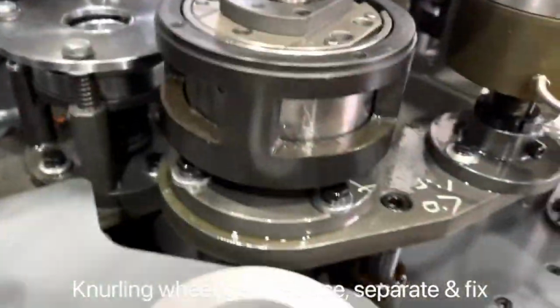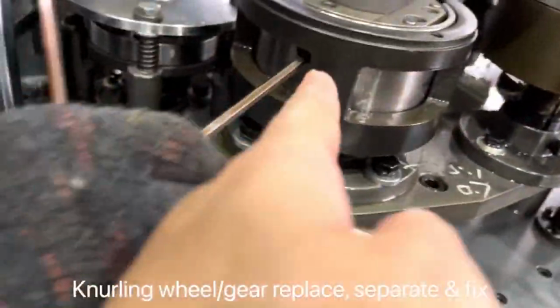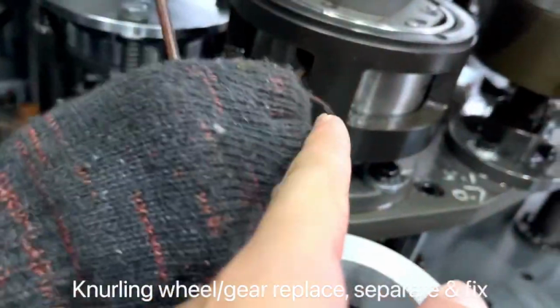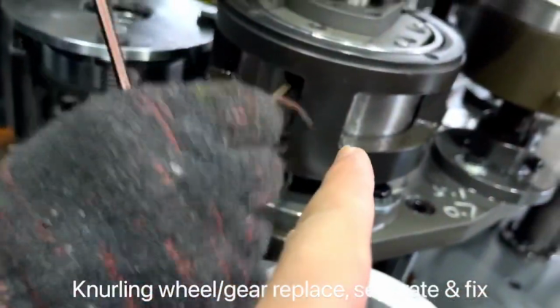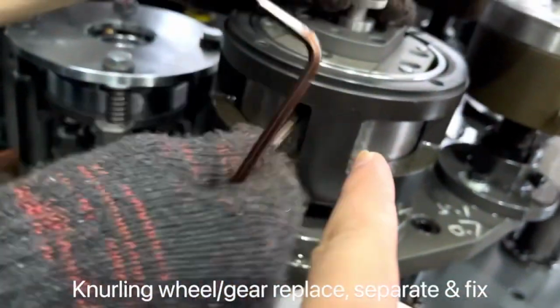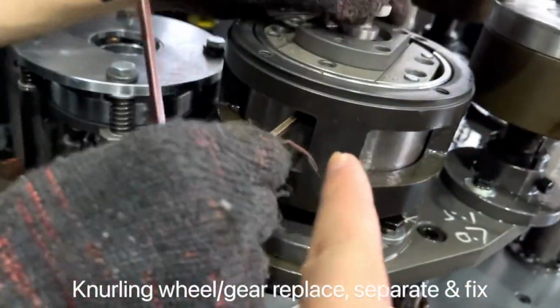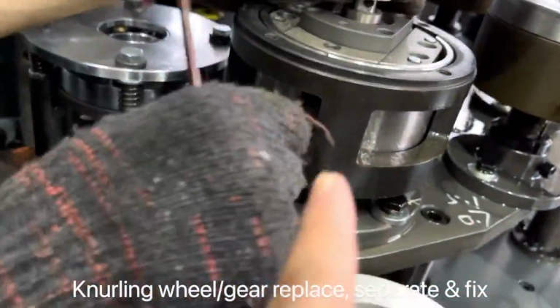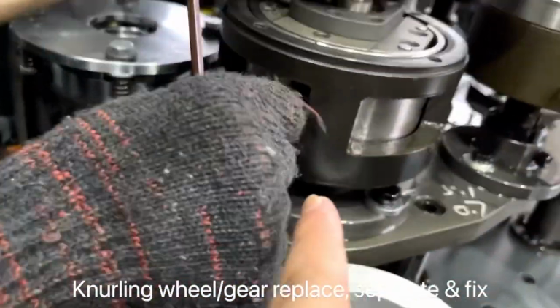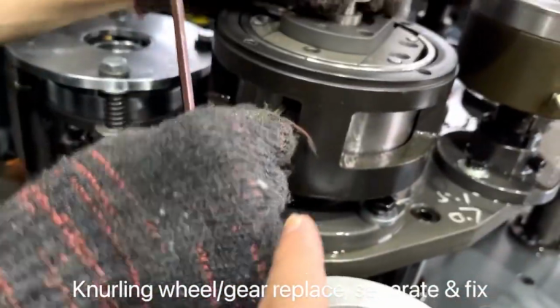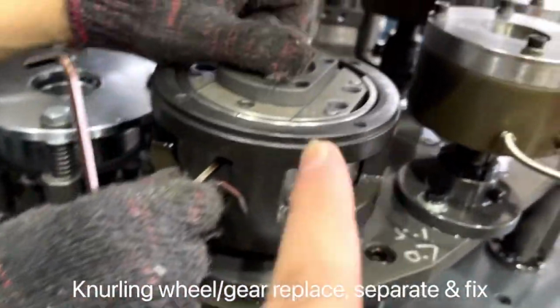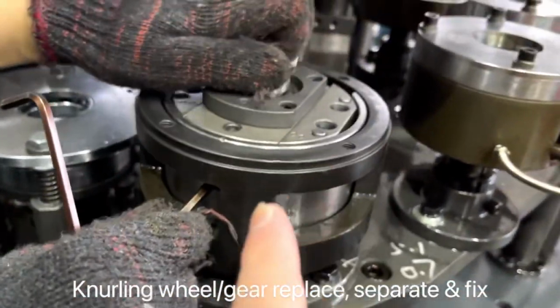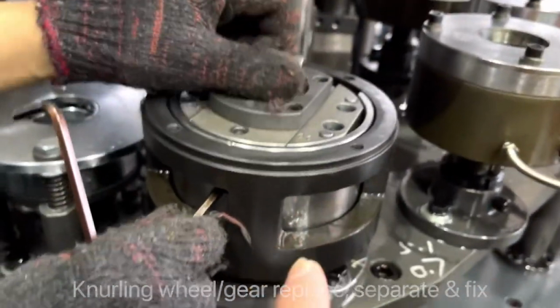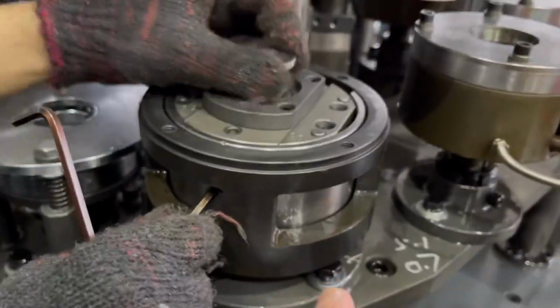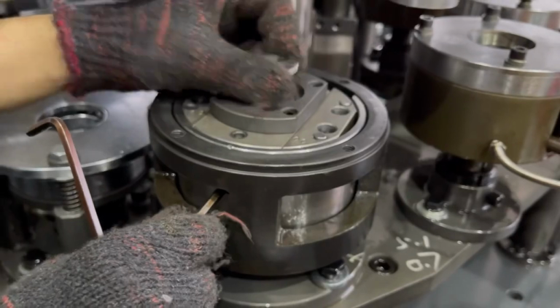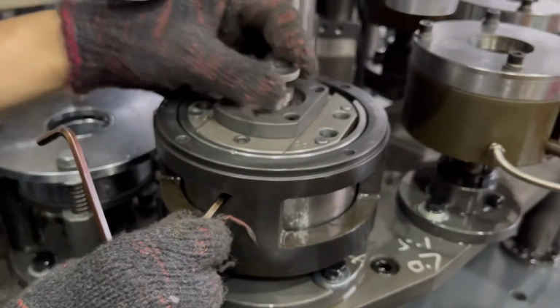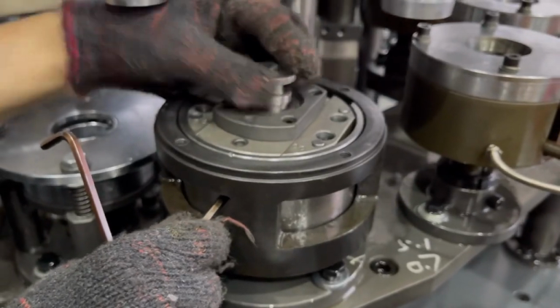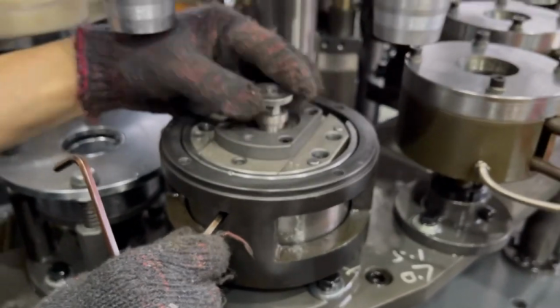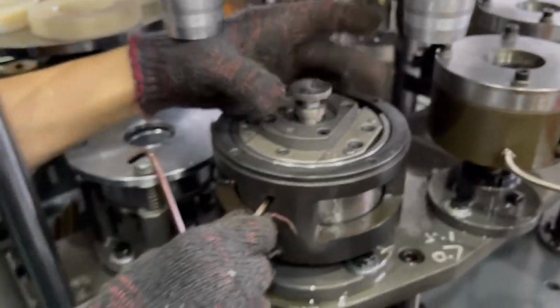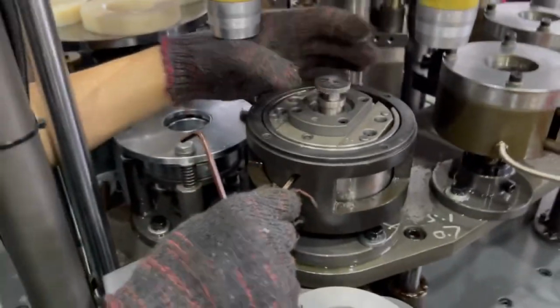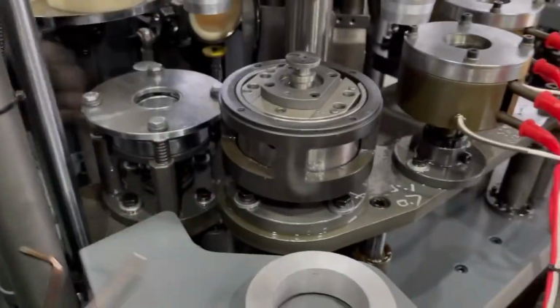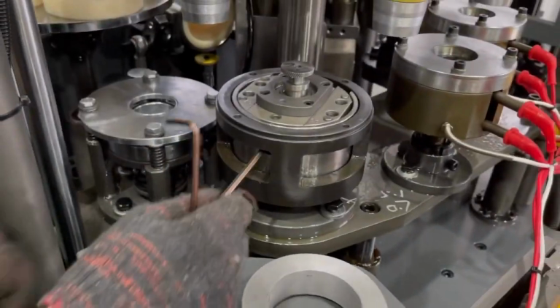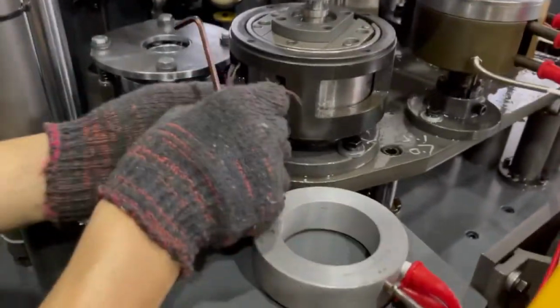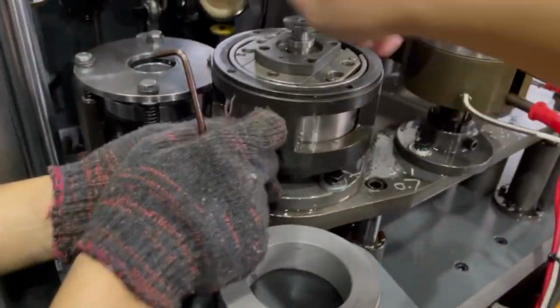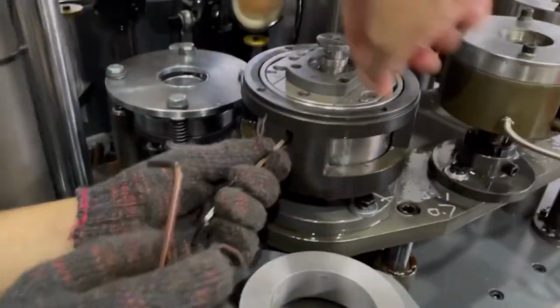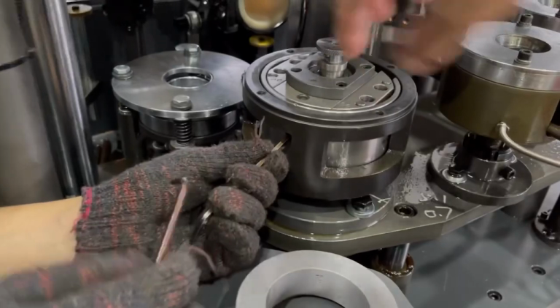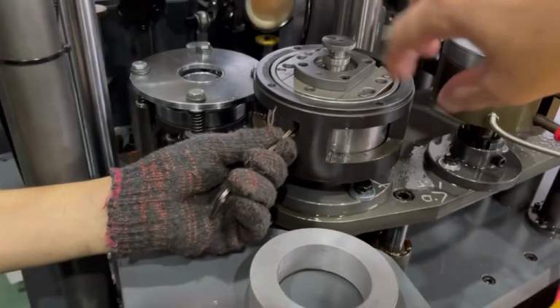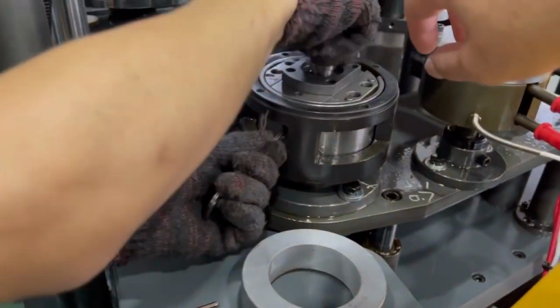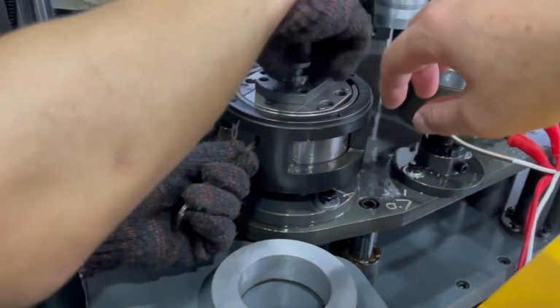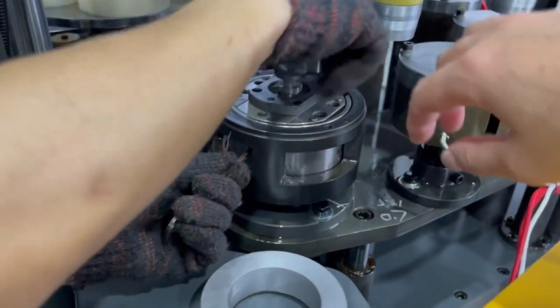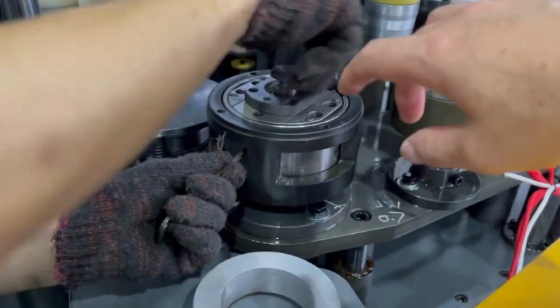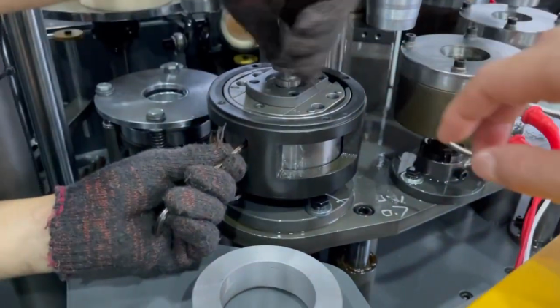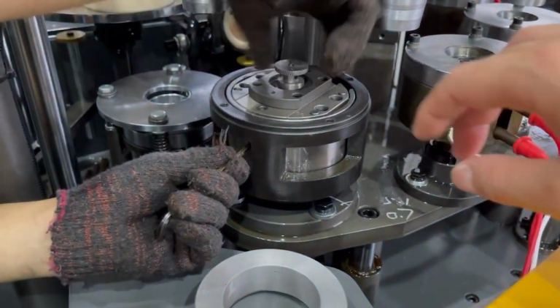Here is the plug. You should keep it inside. Inside is the plug, this one. And then you should fix it.